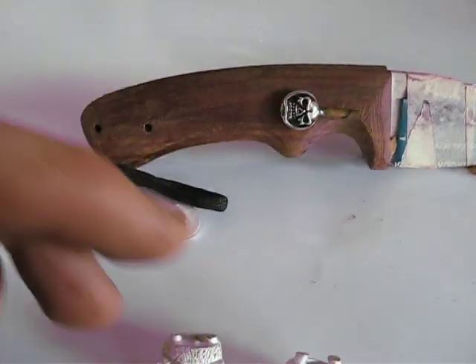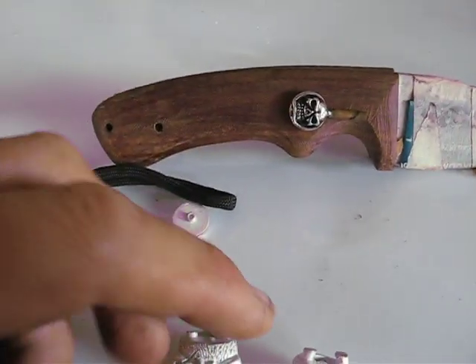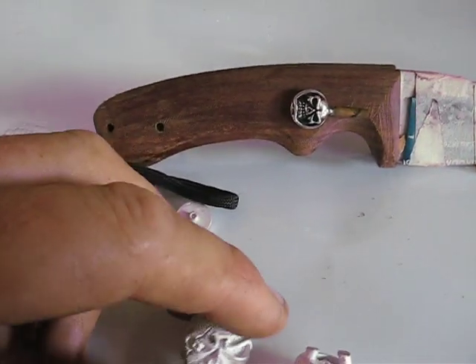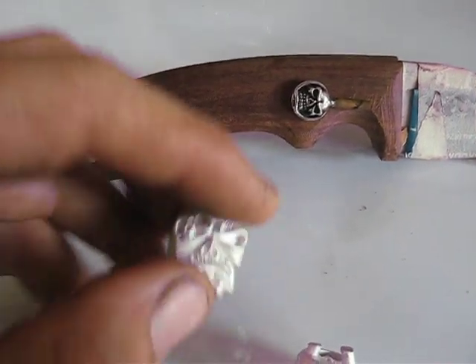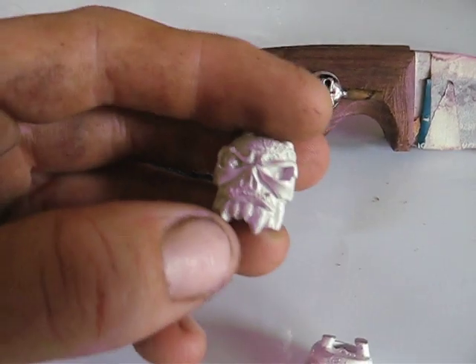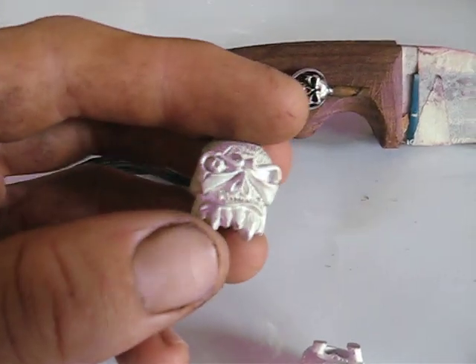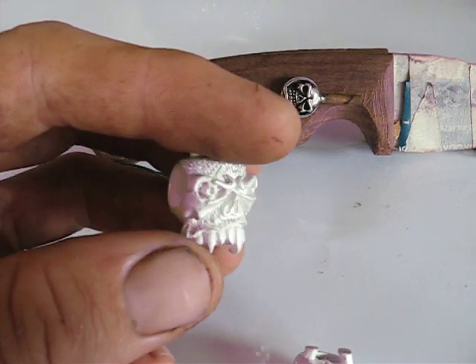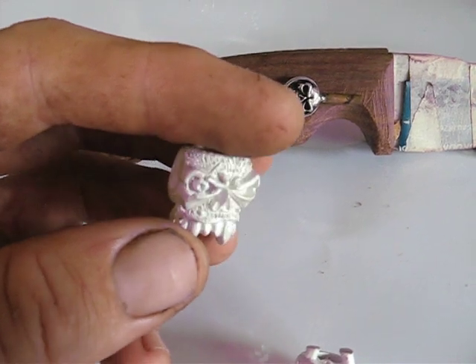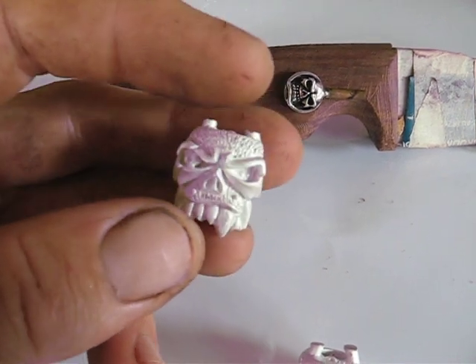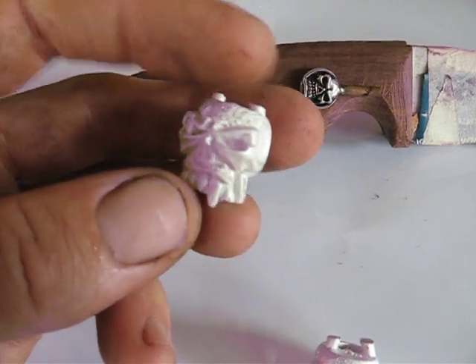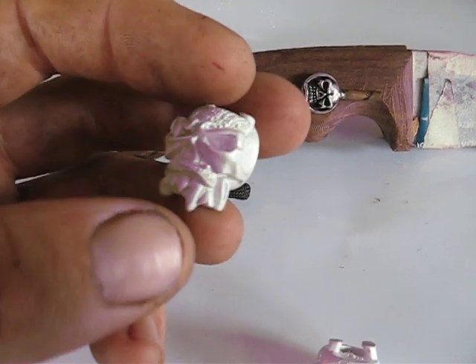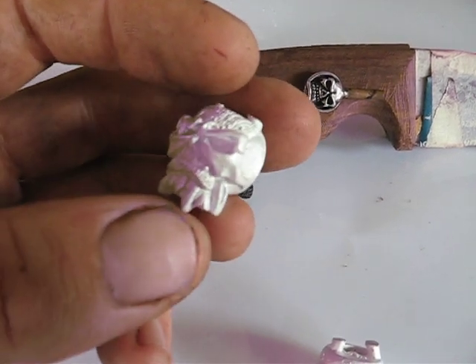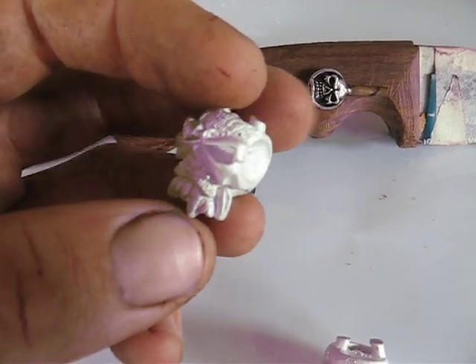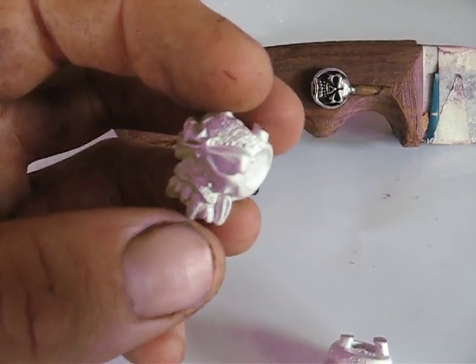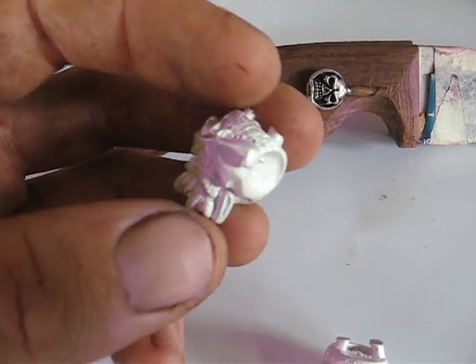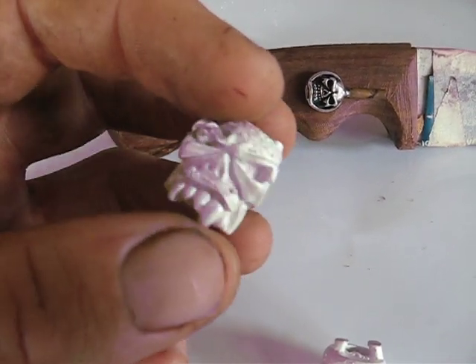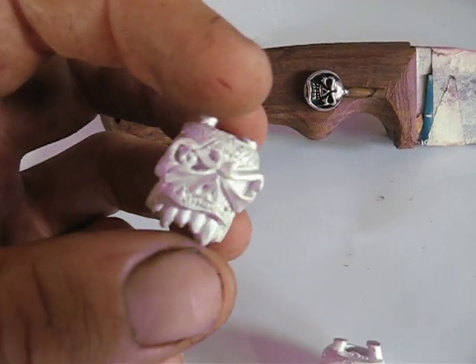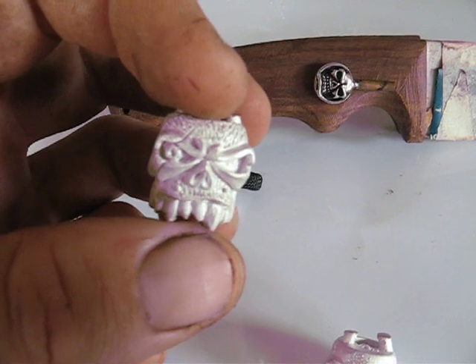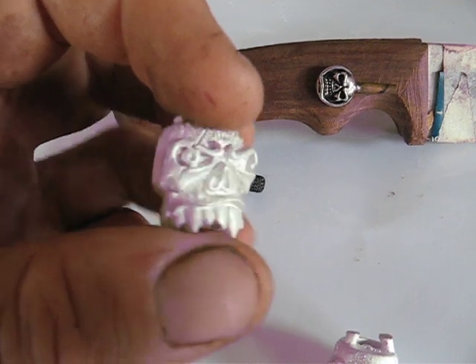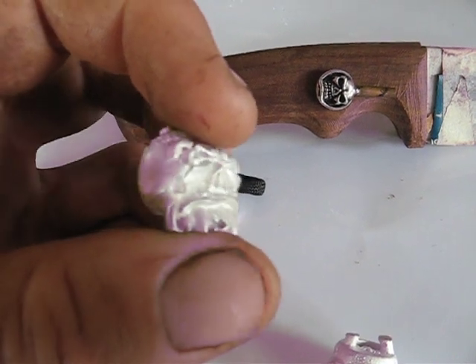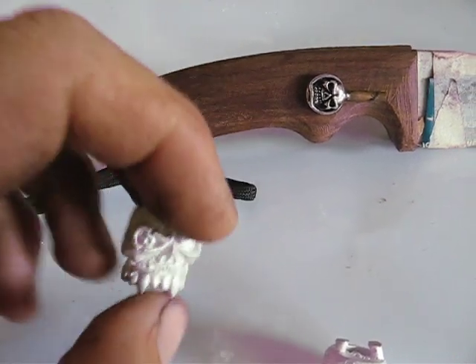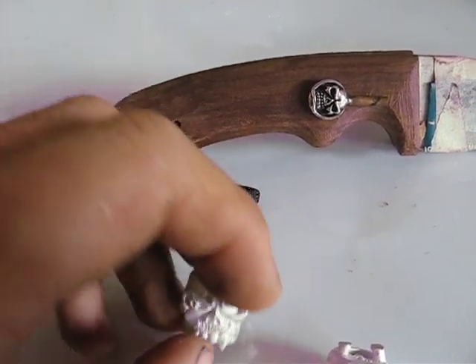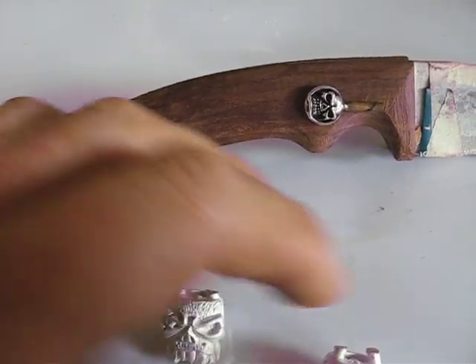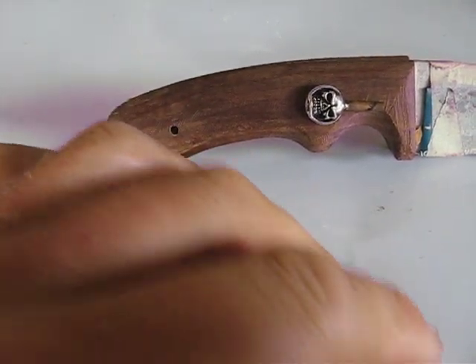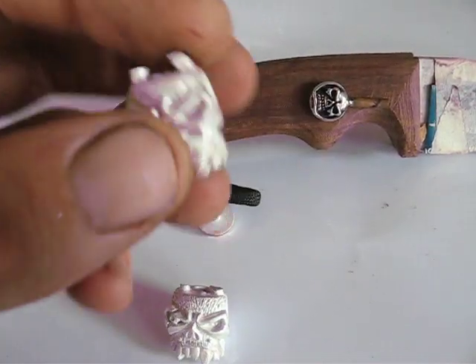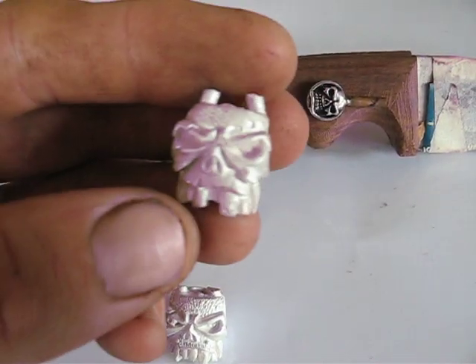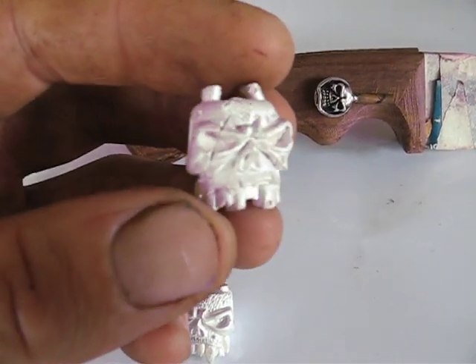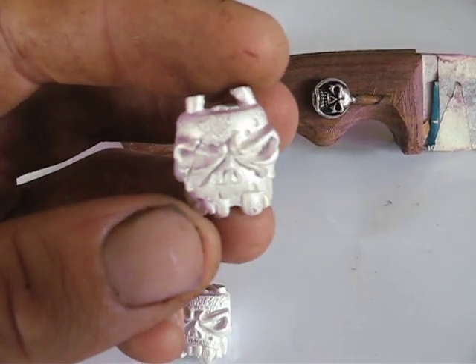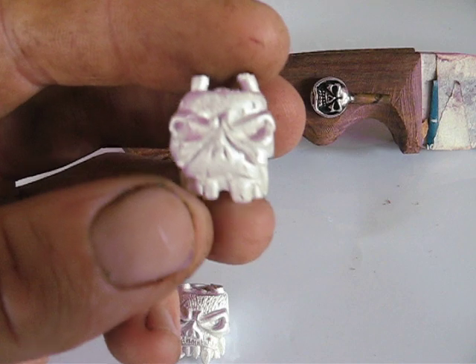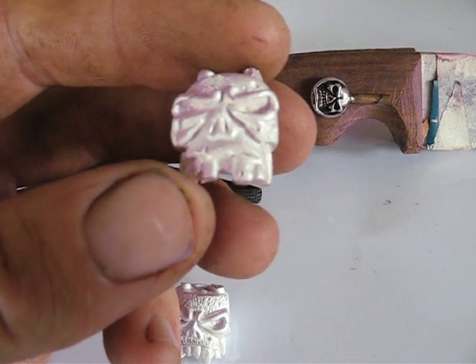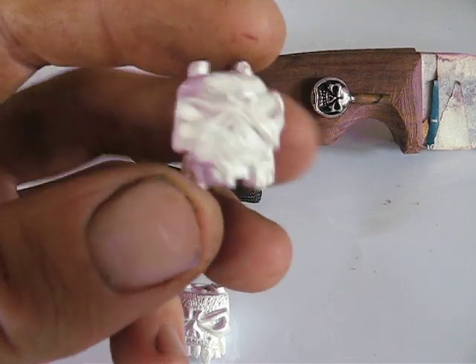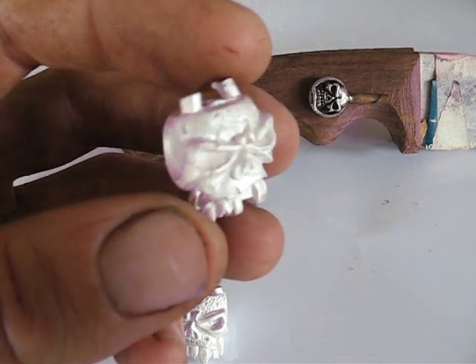I've done up another couple of masters for some other beads. These are going to be limited to about 20 beads. This one's Wolfman, and this one's Pretty Boy.